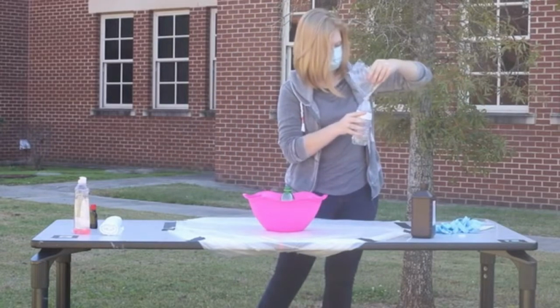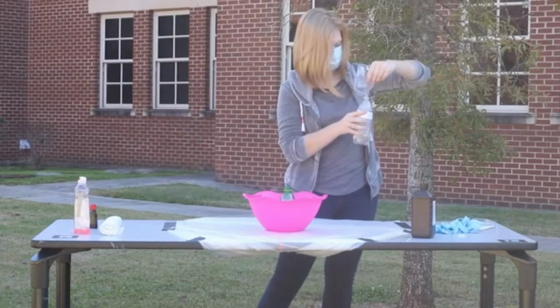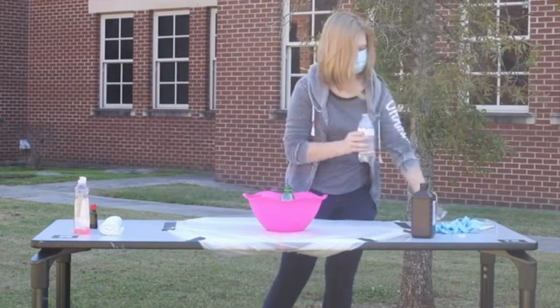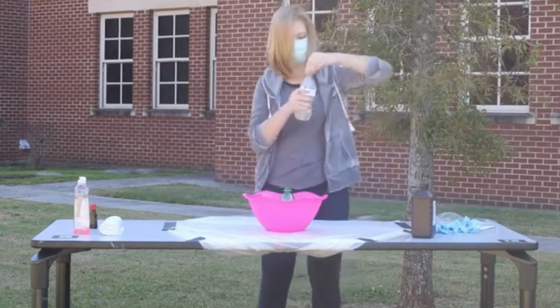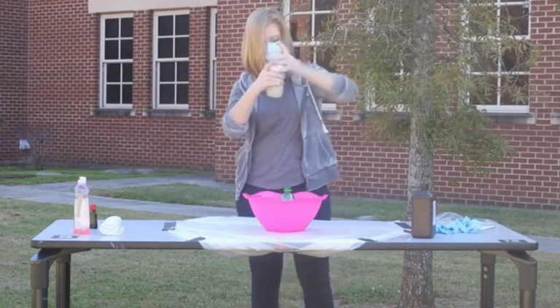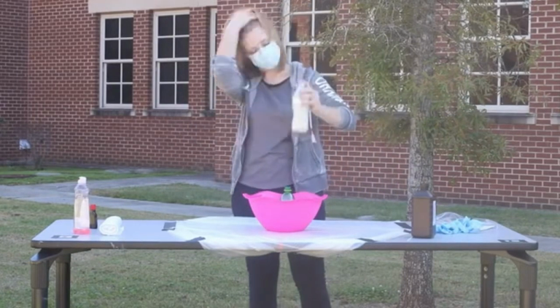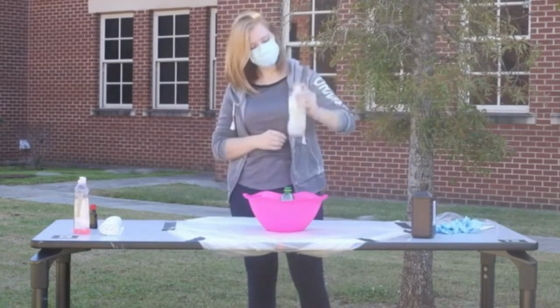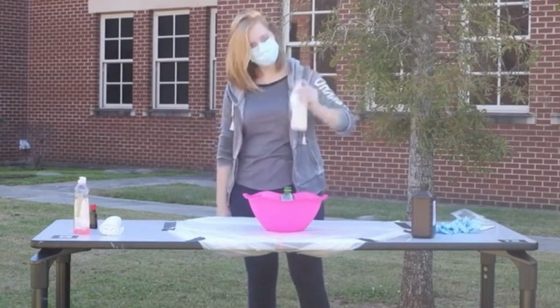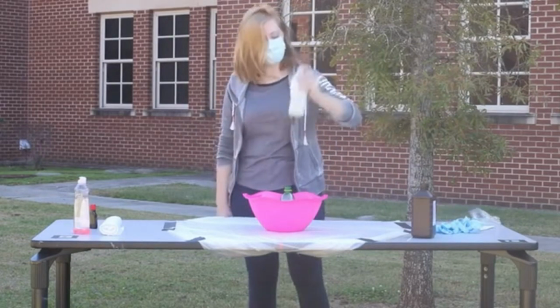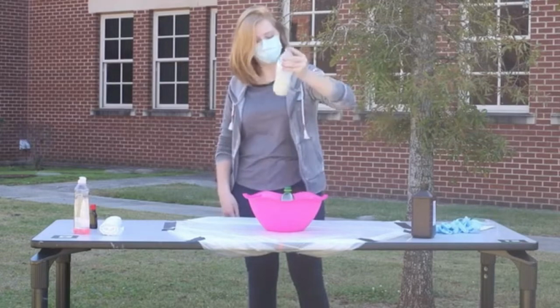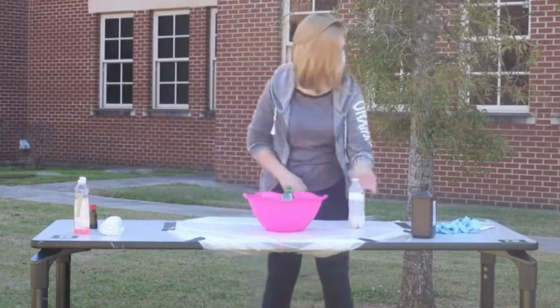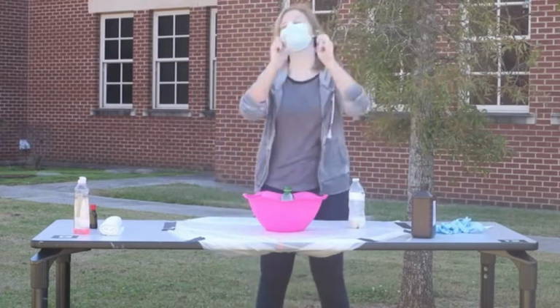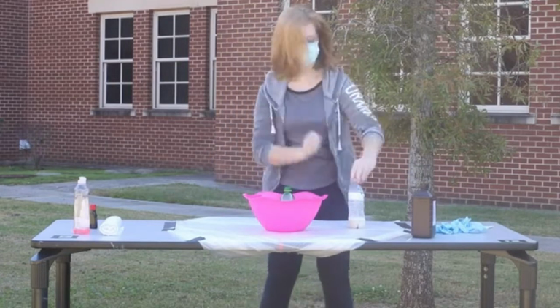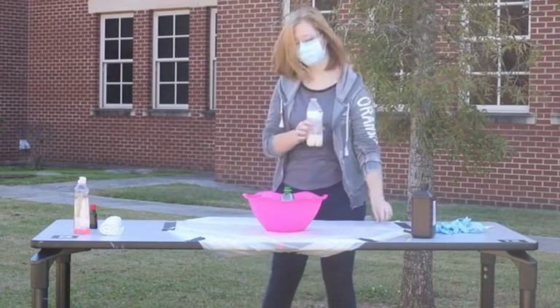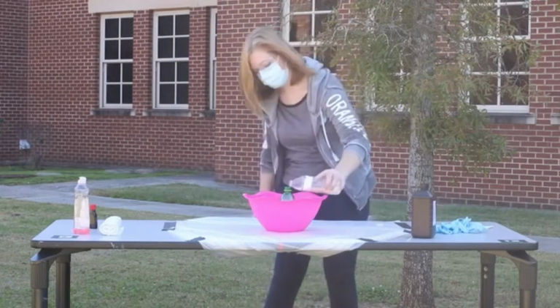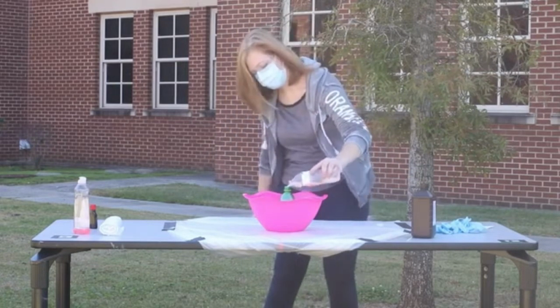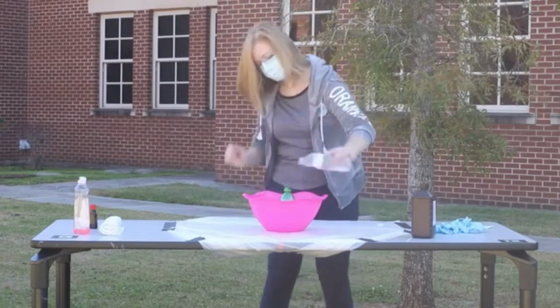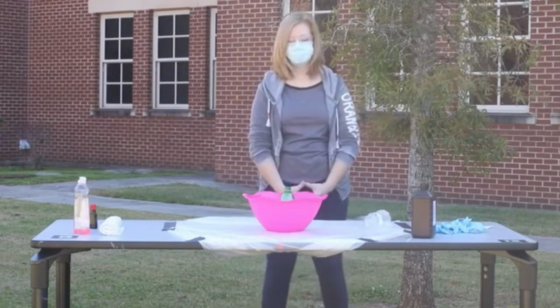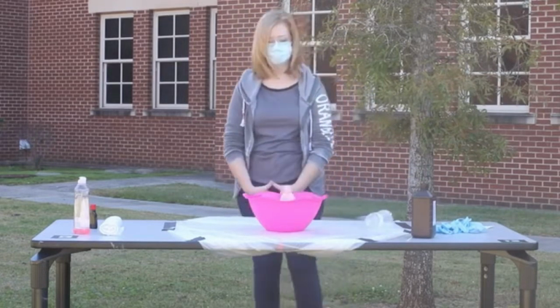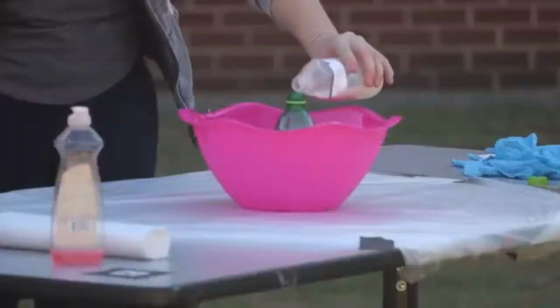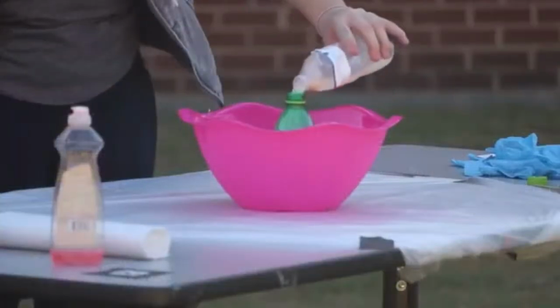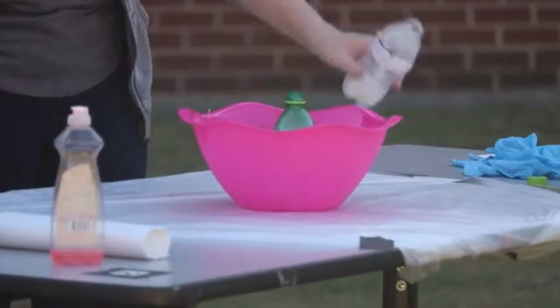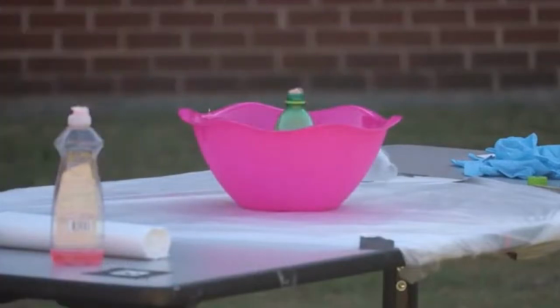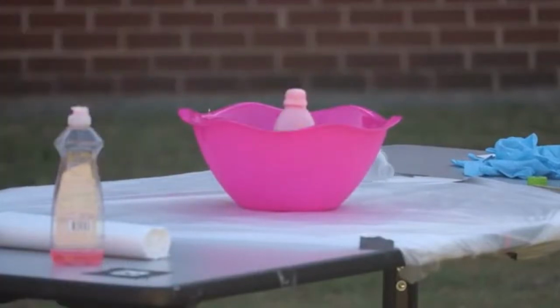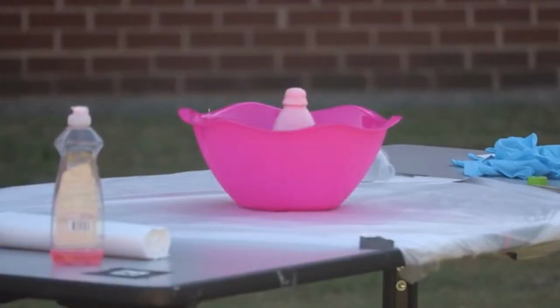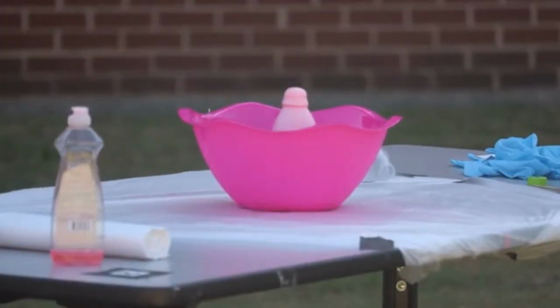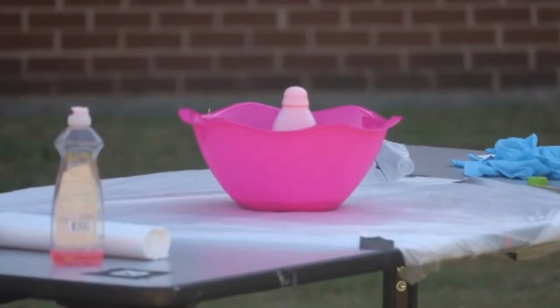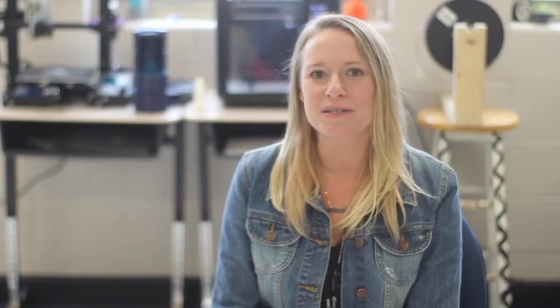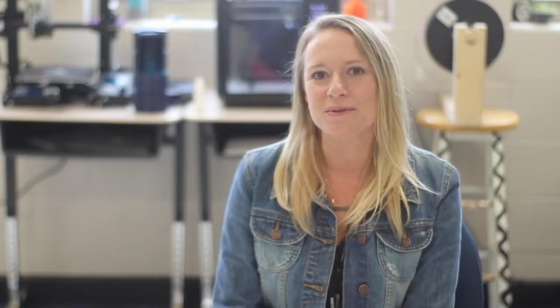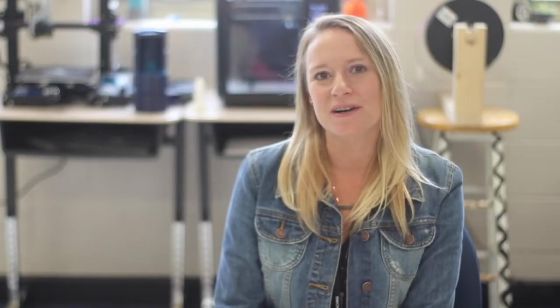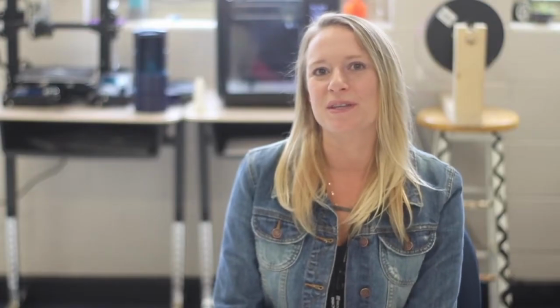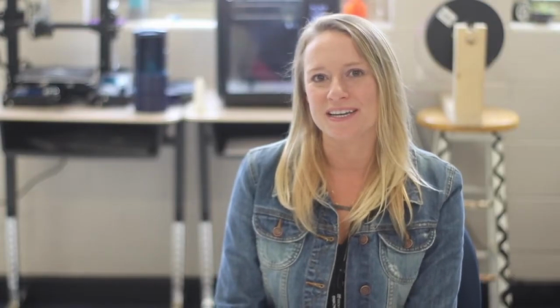One video is elephant toothpaste, one is rock candy, and one is Coke and Mentos. The elephant toothpaste experiment links to our mission because the chemical reaction that occurs is similar to the one that occurs within a rocket.